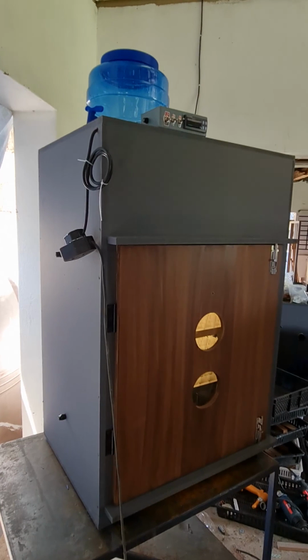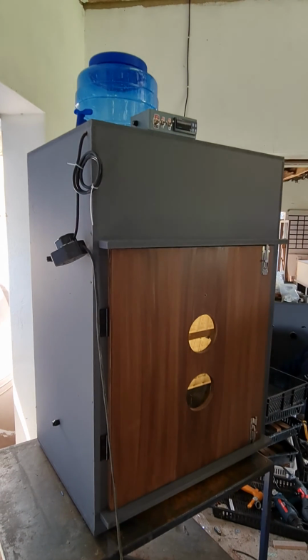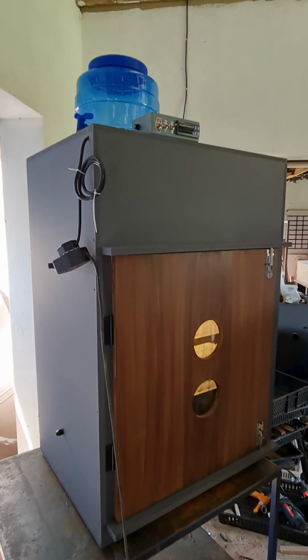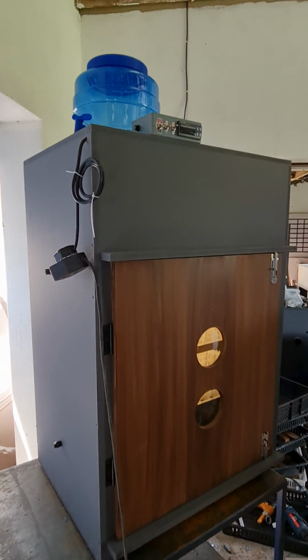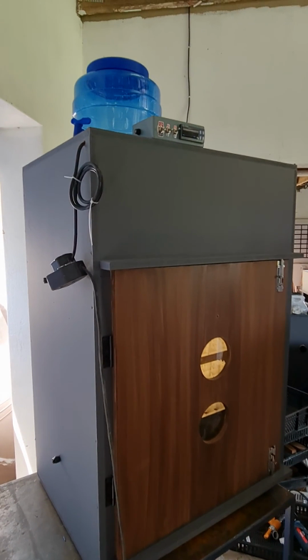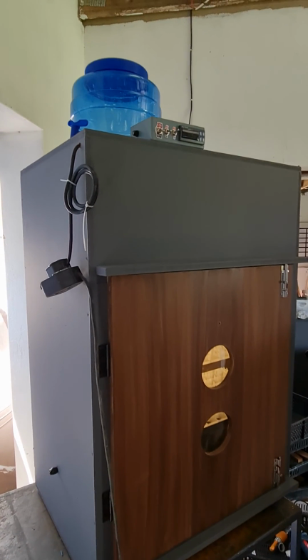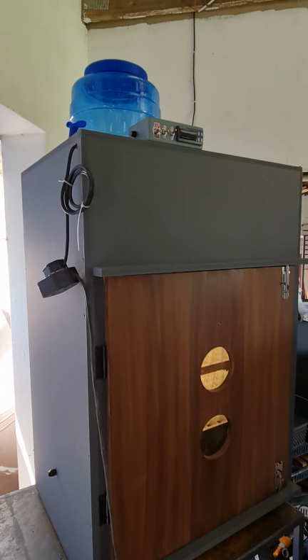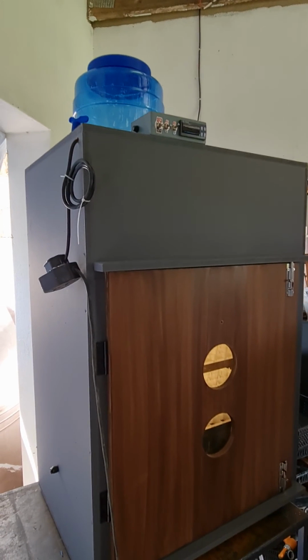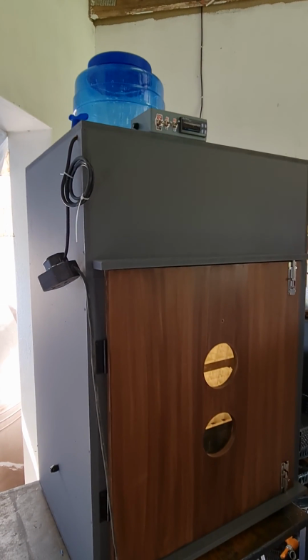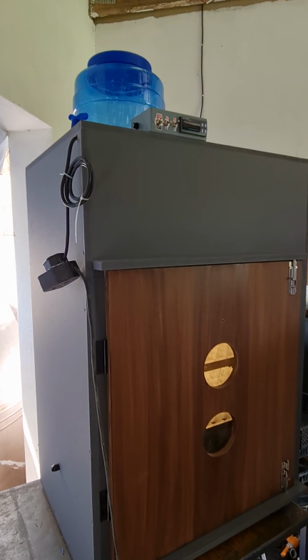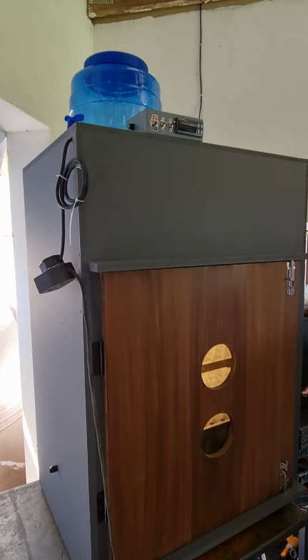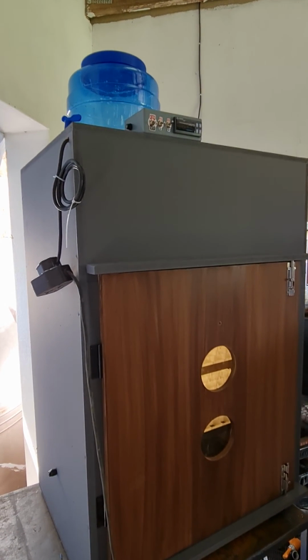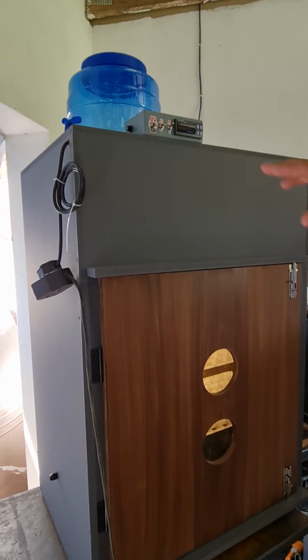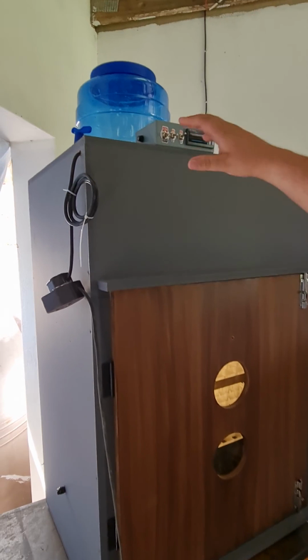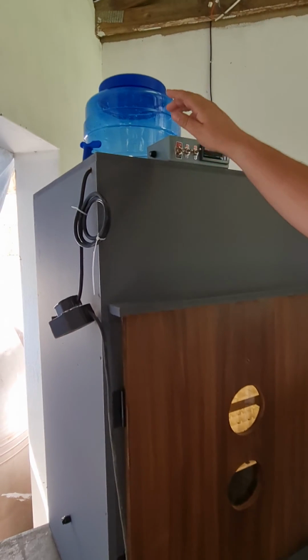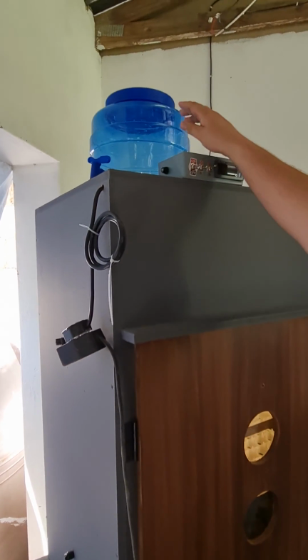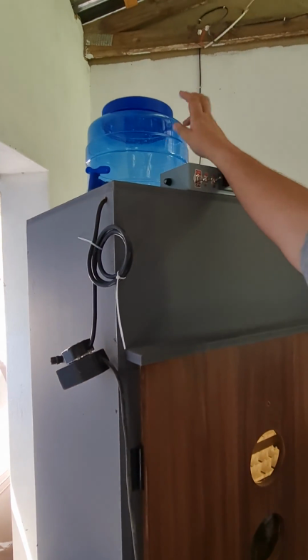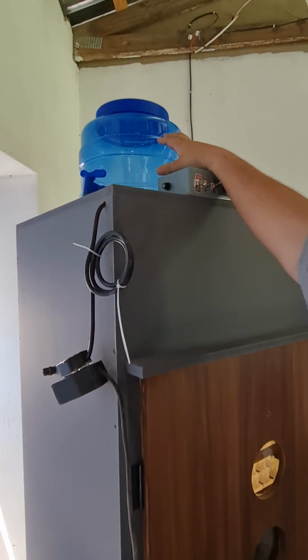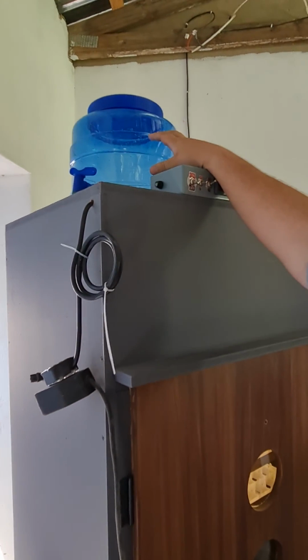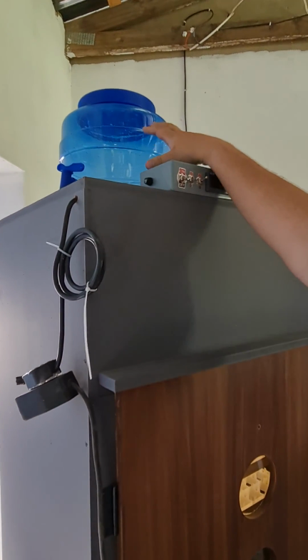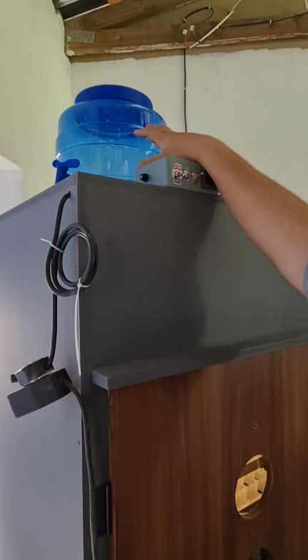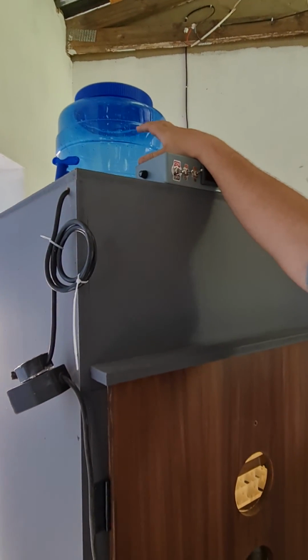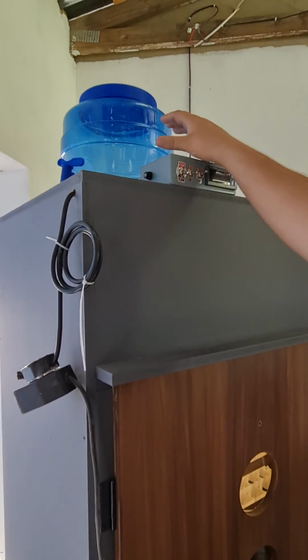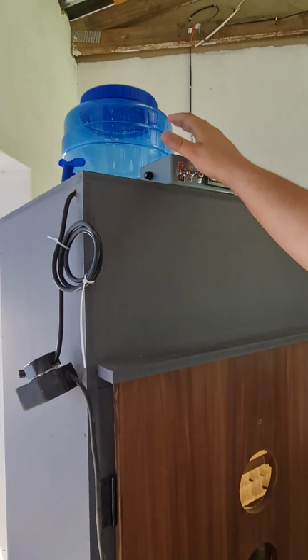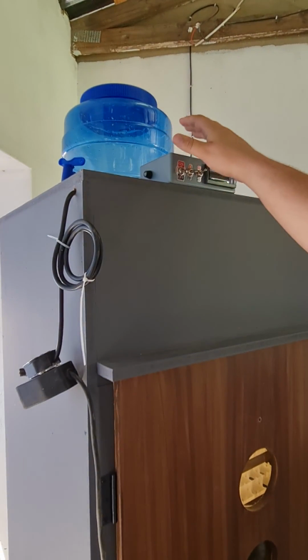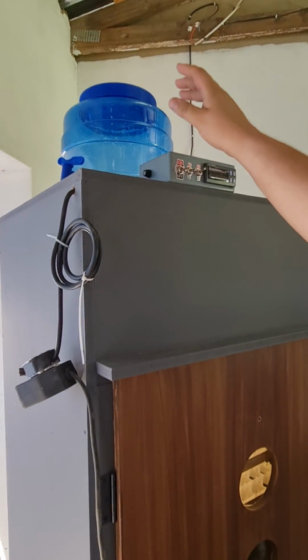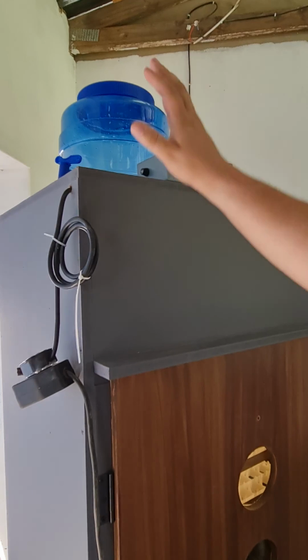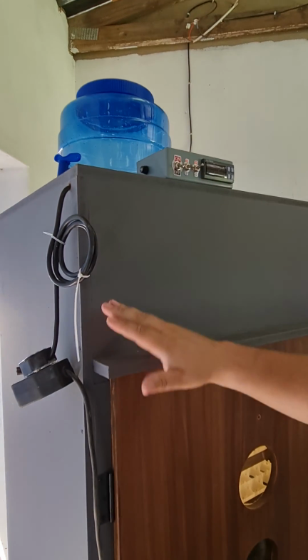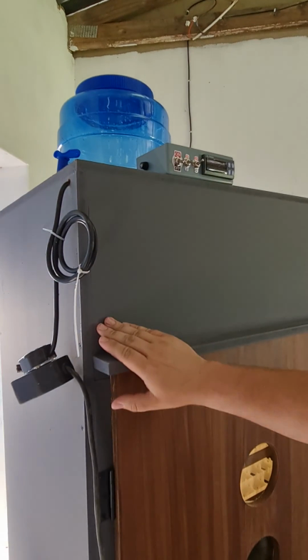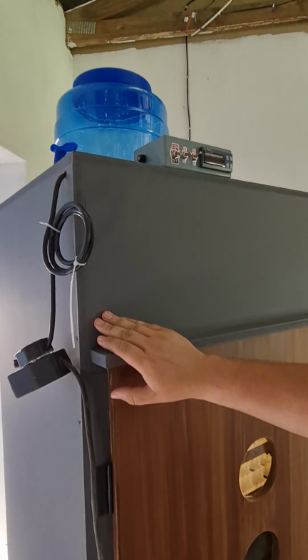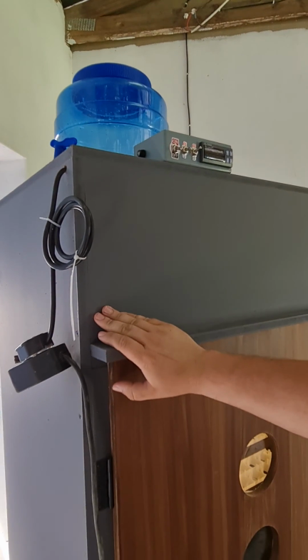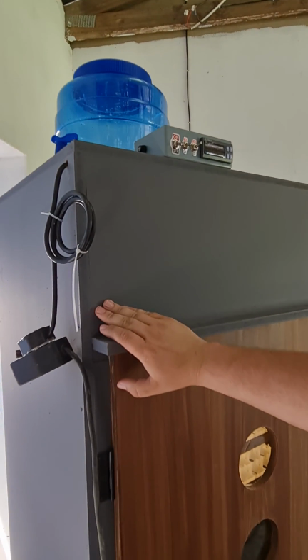We're going to do a quick overview of our 352 egg incubator. We're going to start off at the top. This here is our water reservoir. This is what feeds the humidity bath, which is inside the machine.